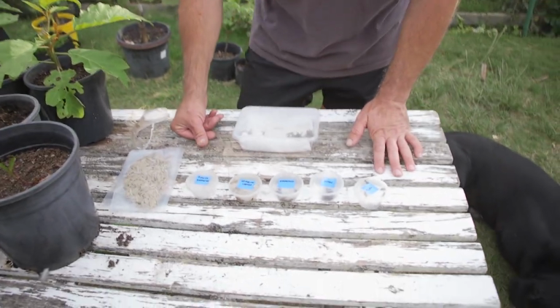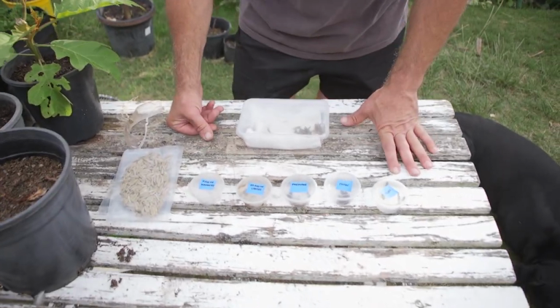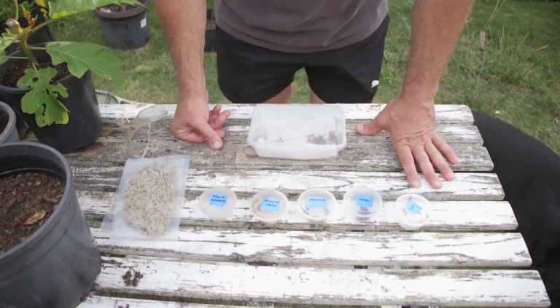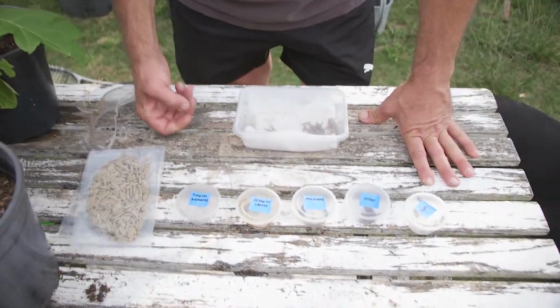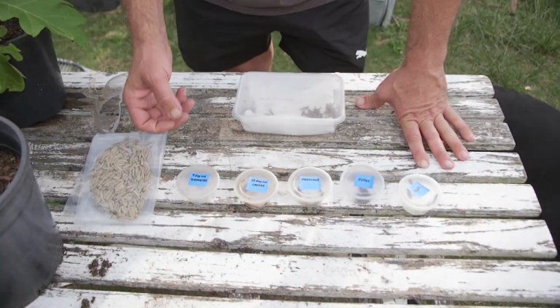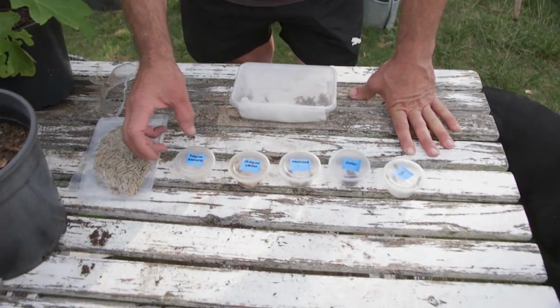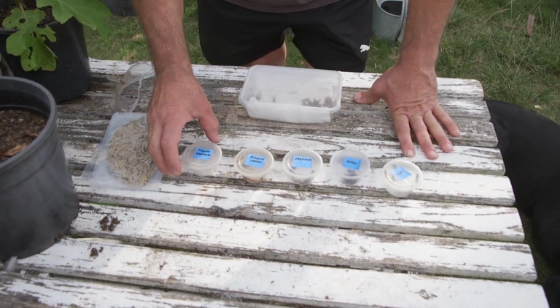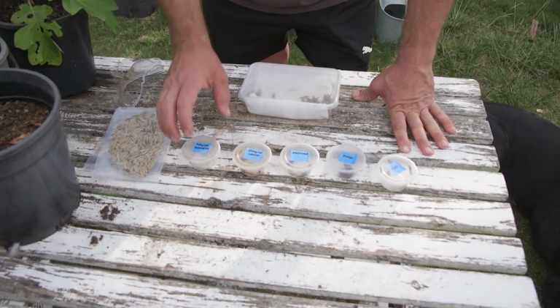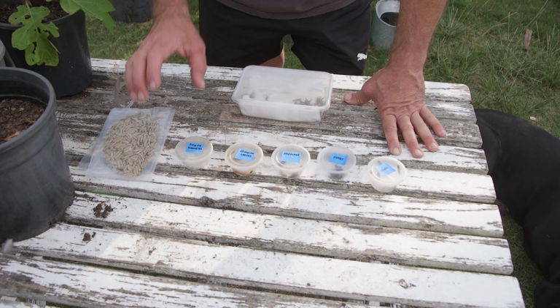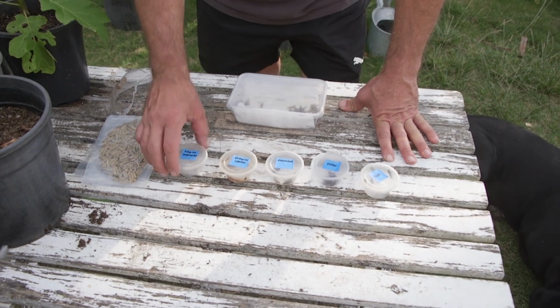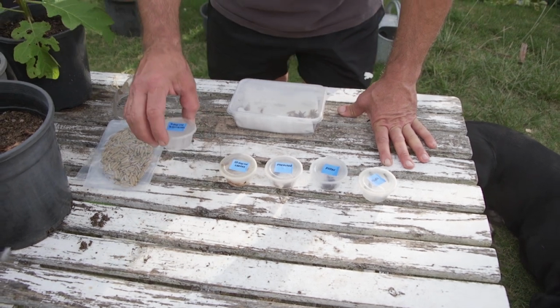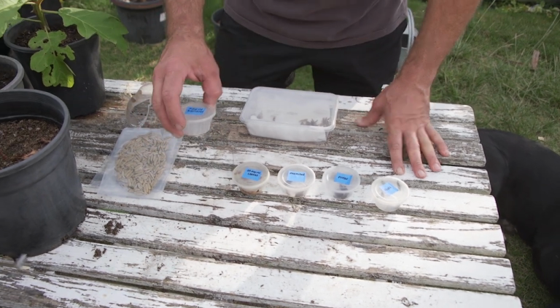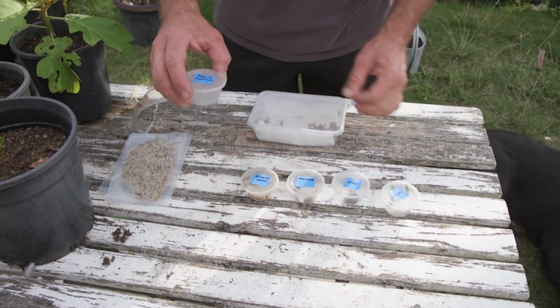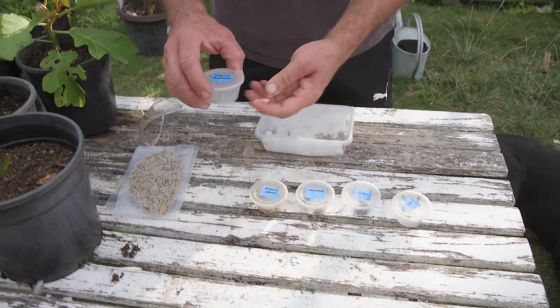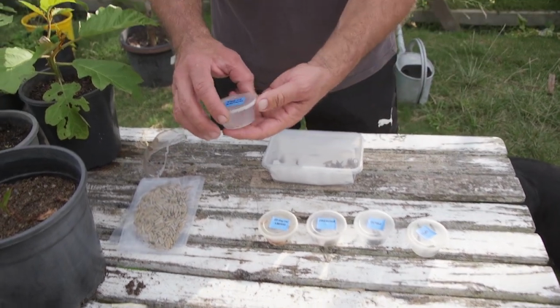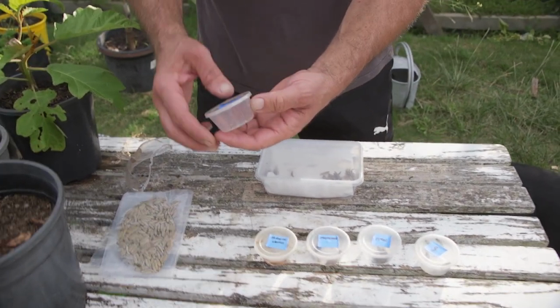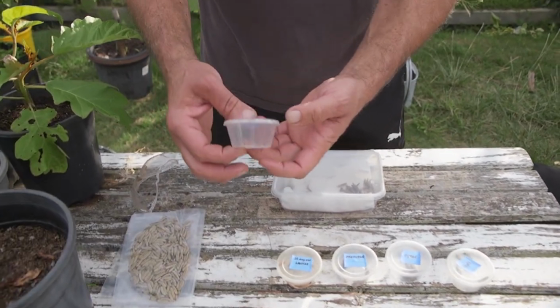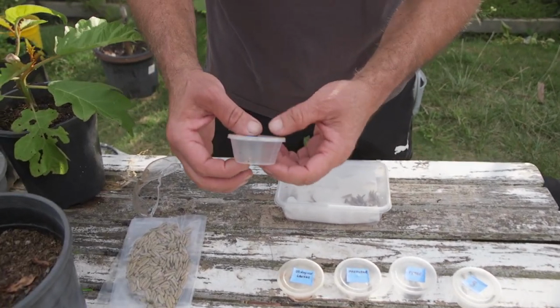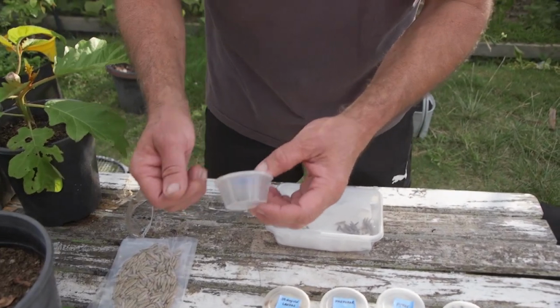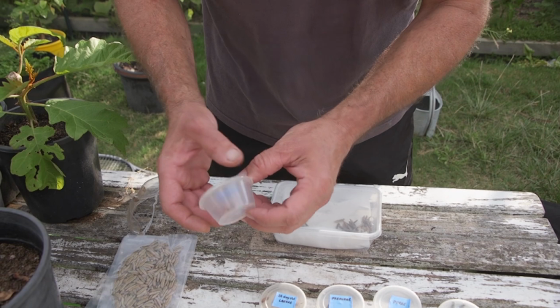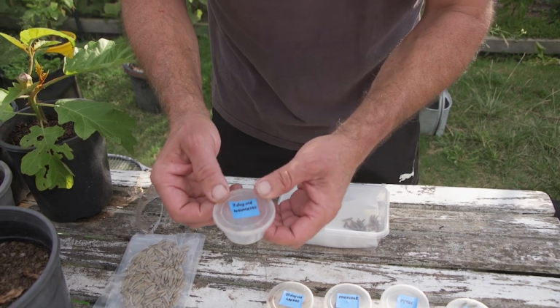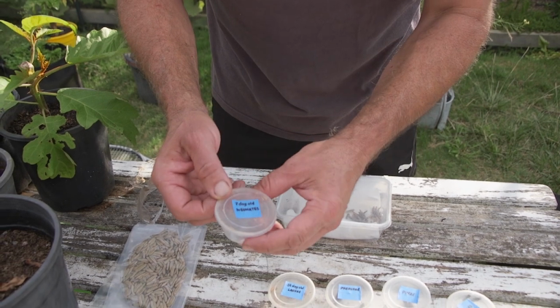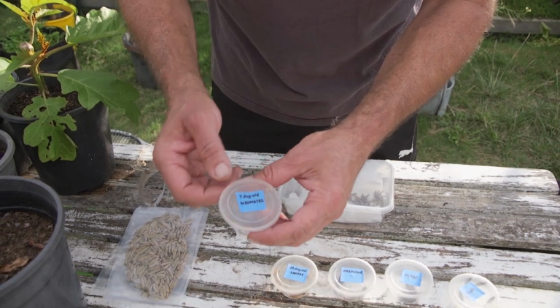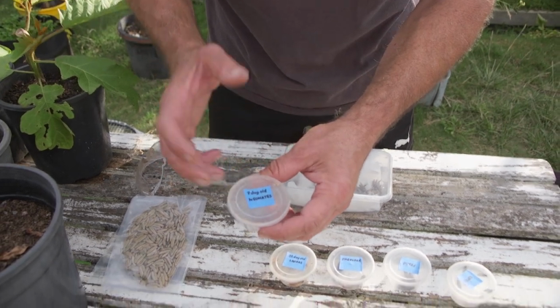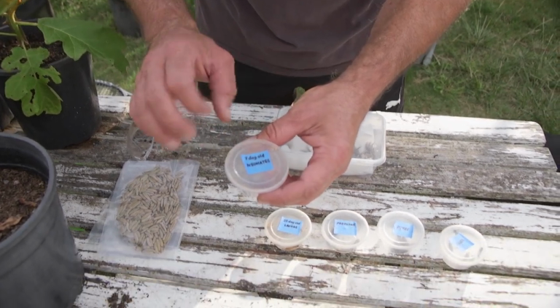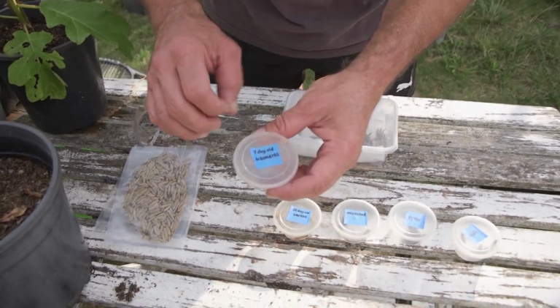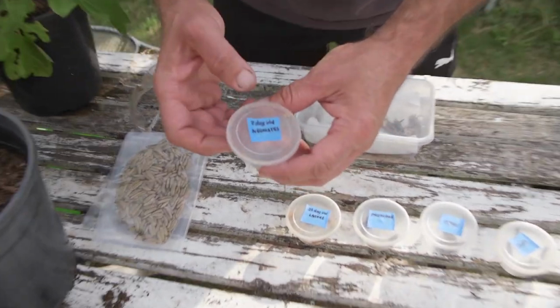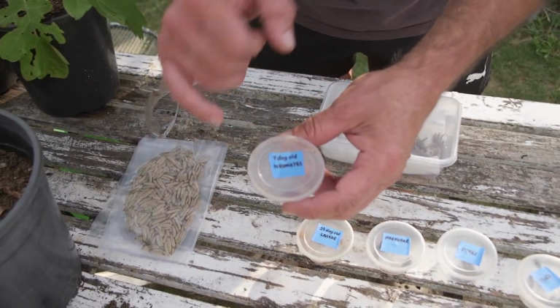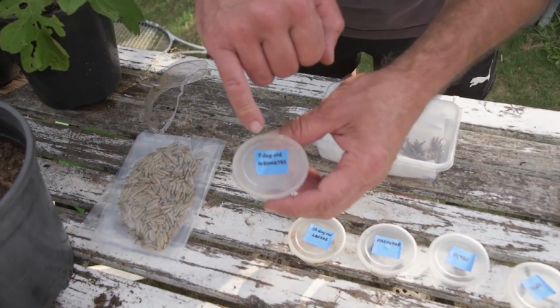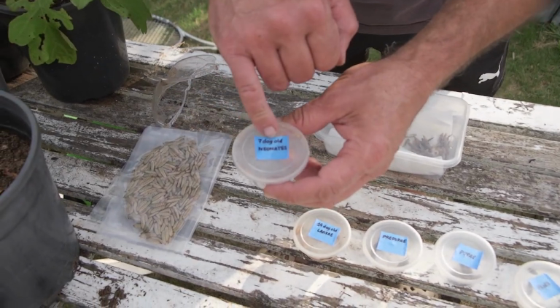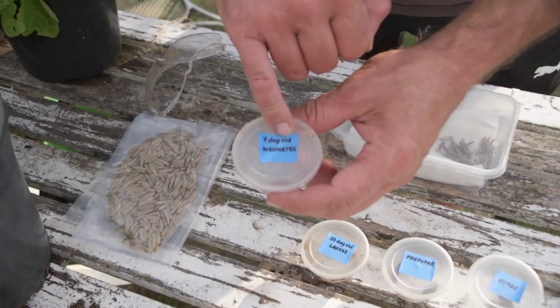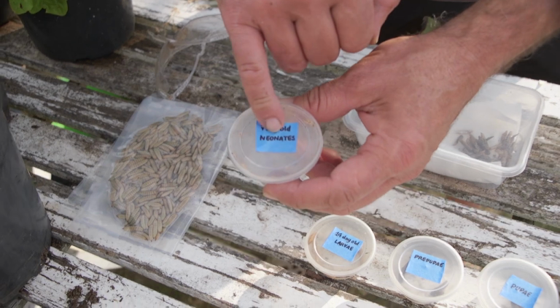I've got some beautiful samples here. I took these into Darren at 3OW the other day — he had a look and was a little bit astounded, a little bit shocked, because I made him eat one of them.